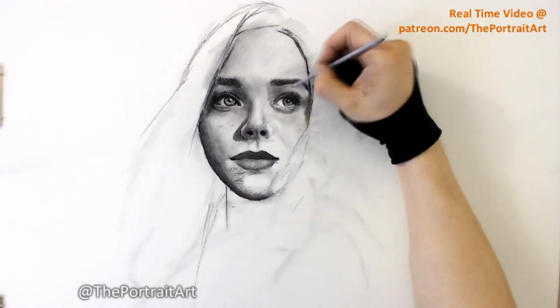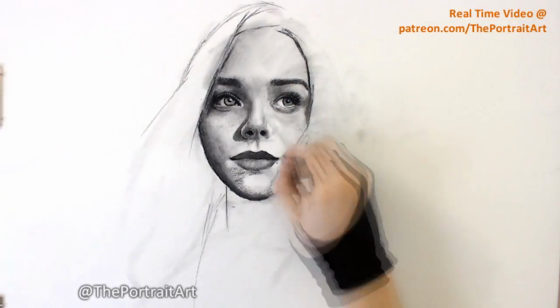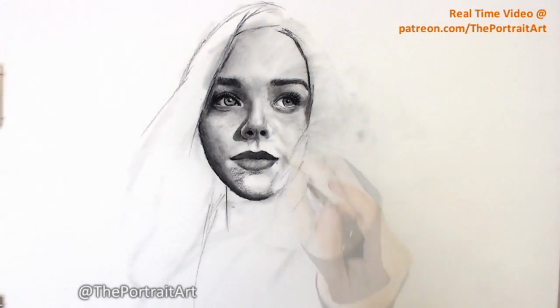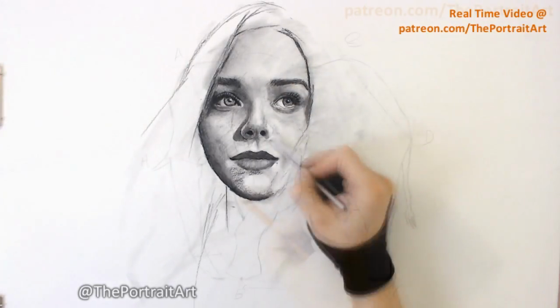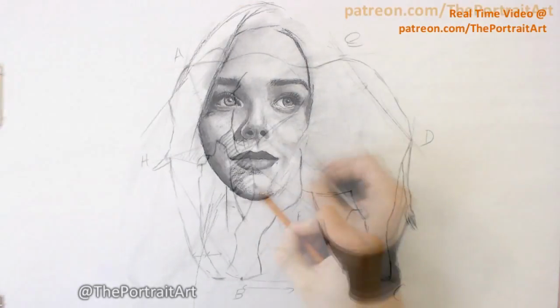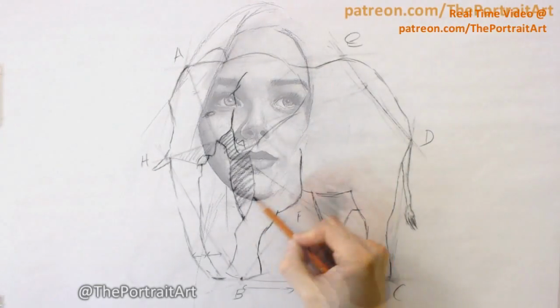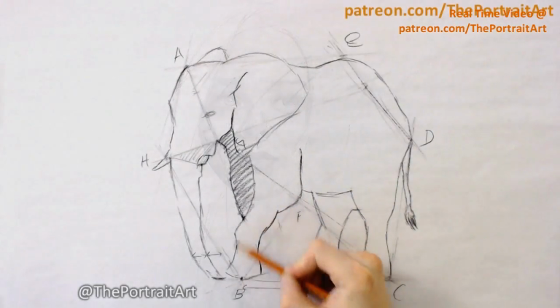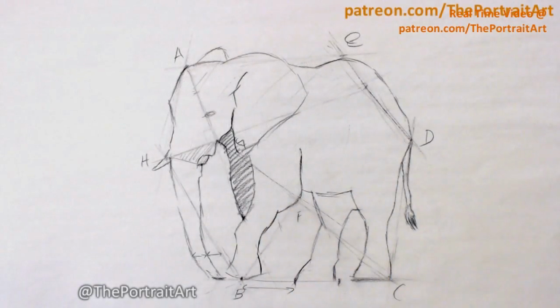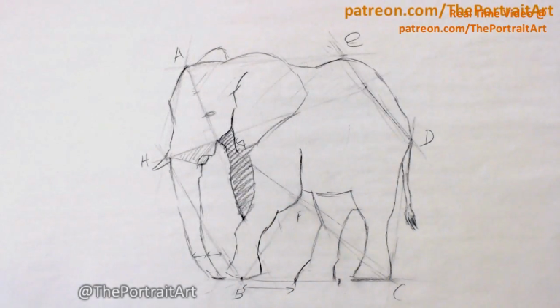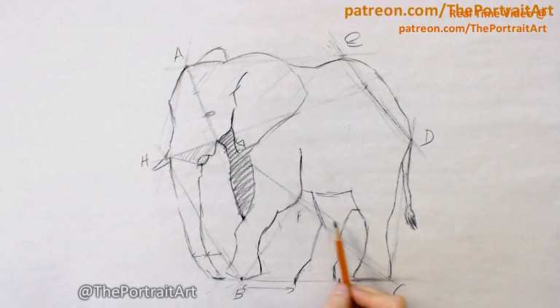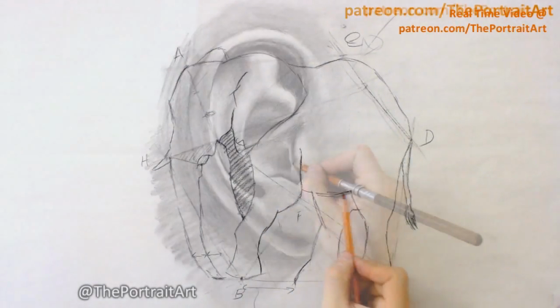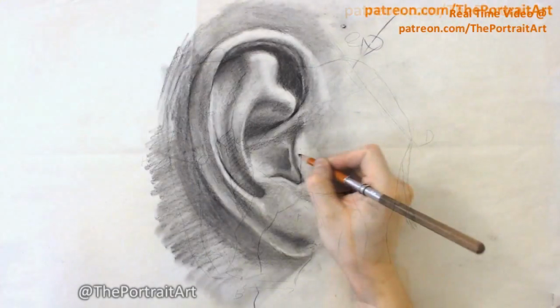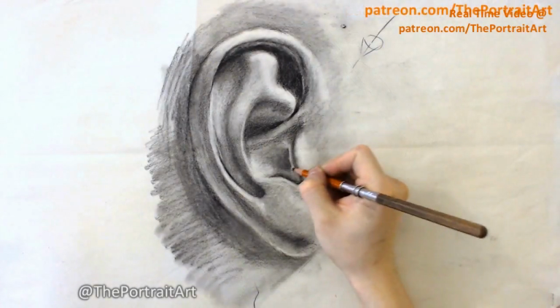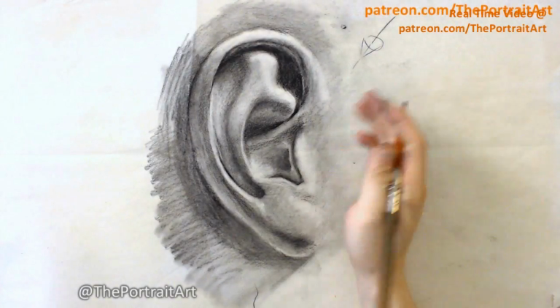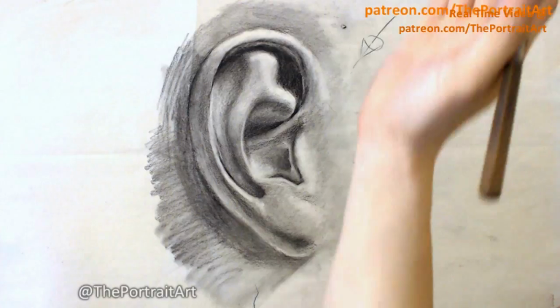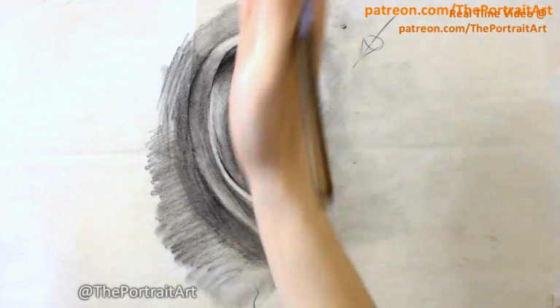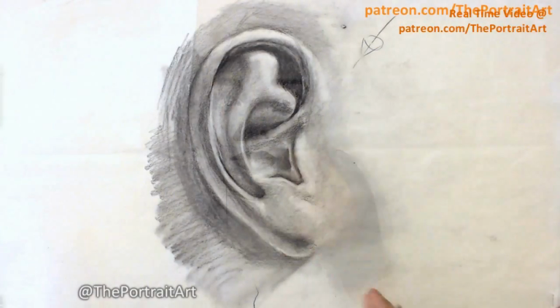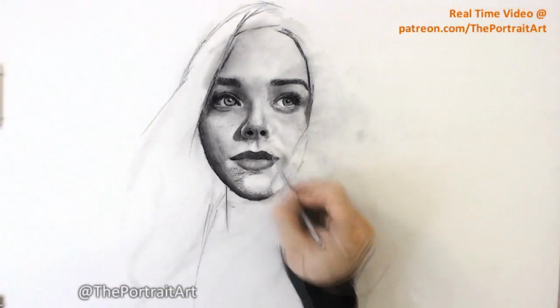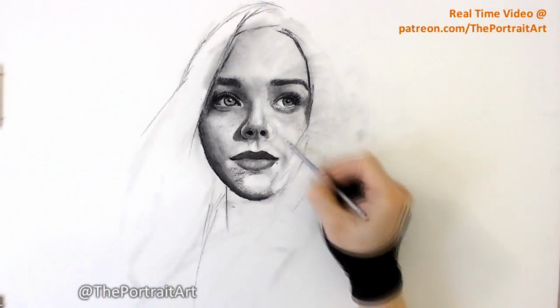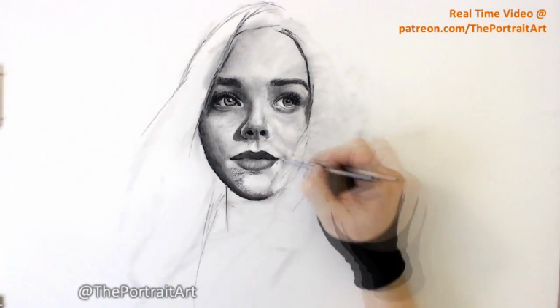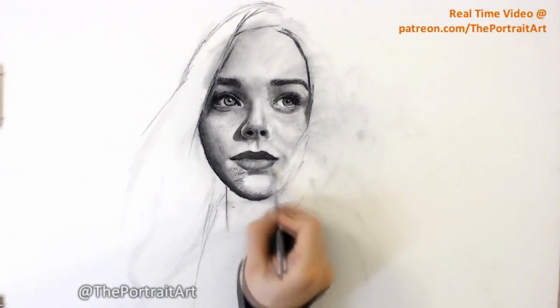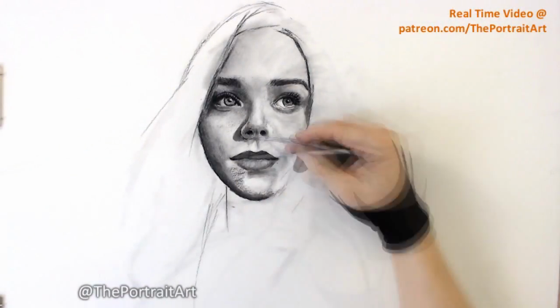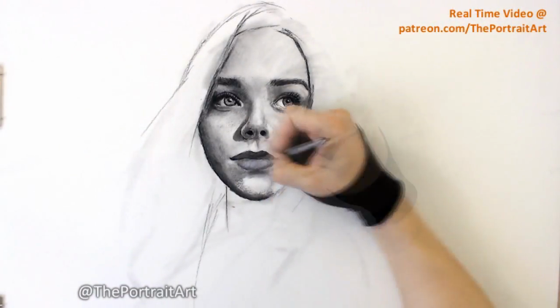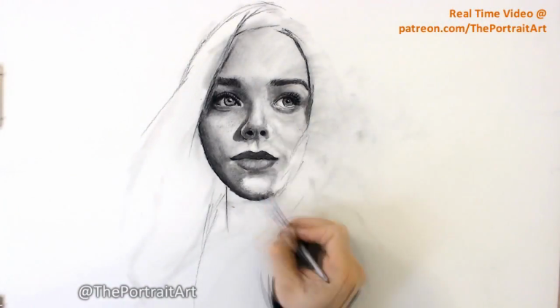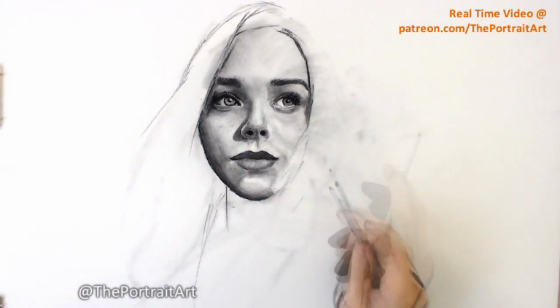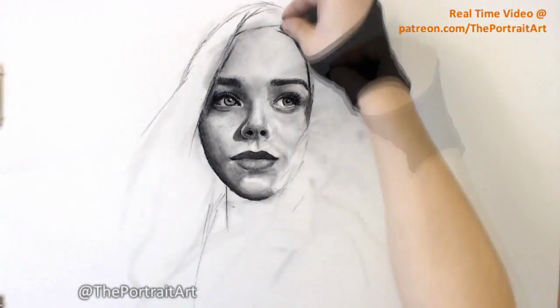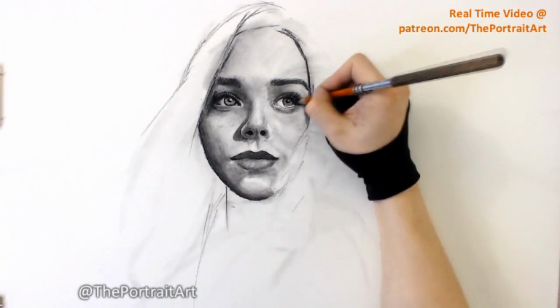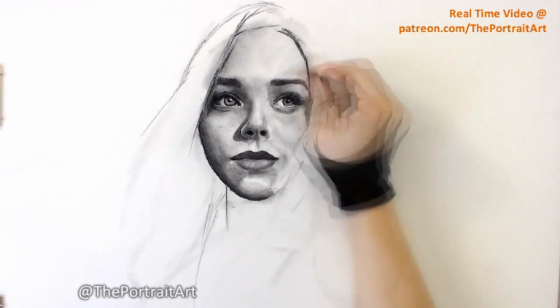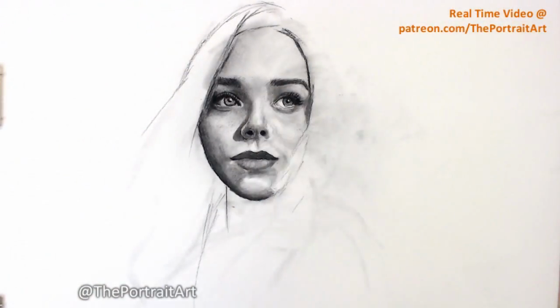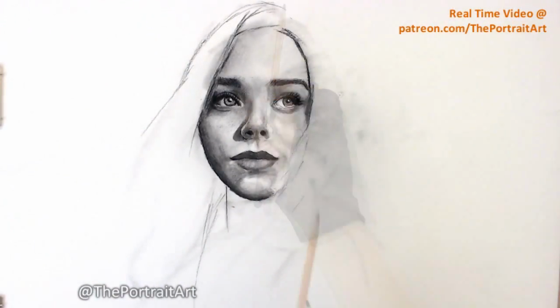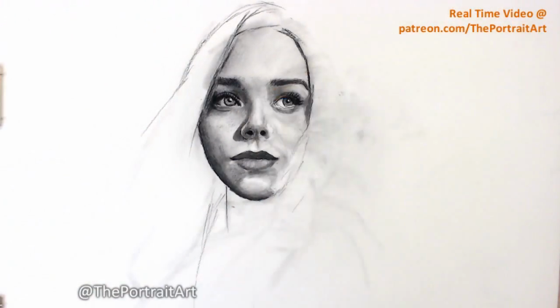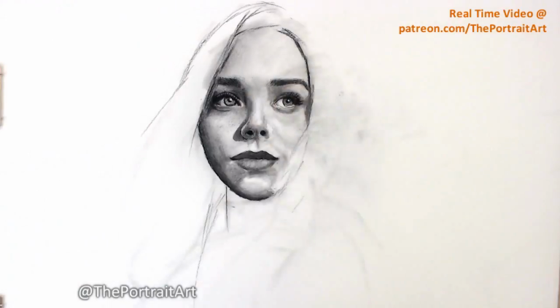For the real time video and simpler draw-along exercises, check out my Patreon that's on the screen. Any questions, leave a comment, let me know. Cheers! Bye.